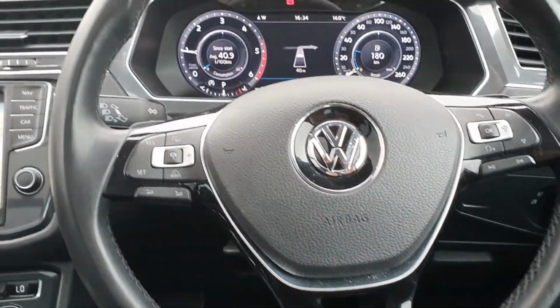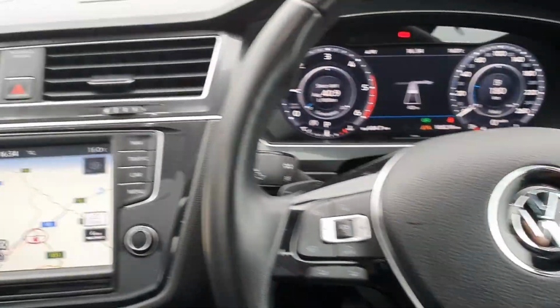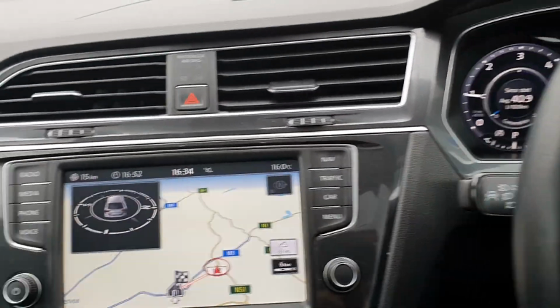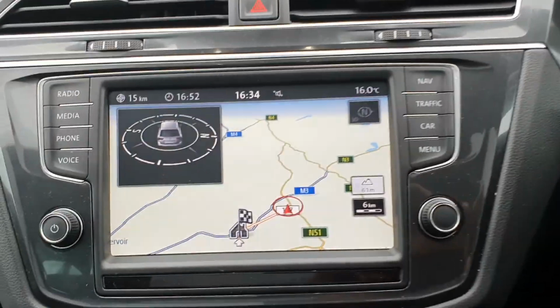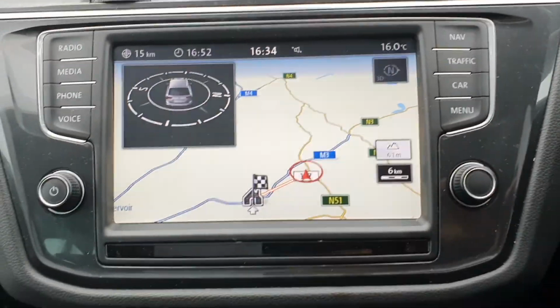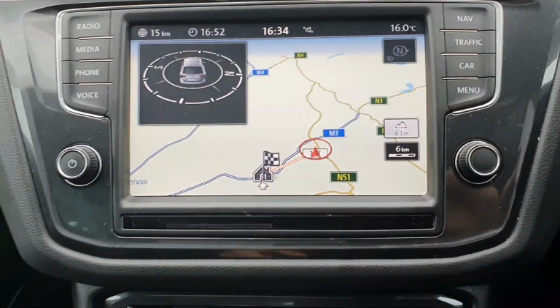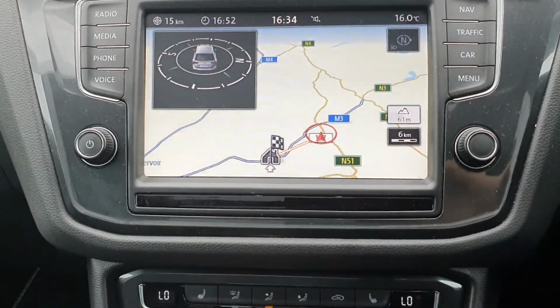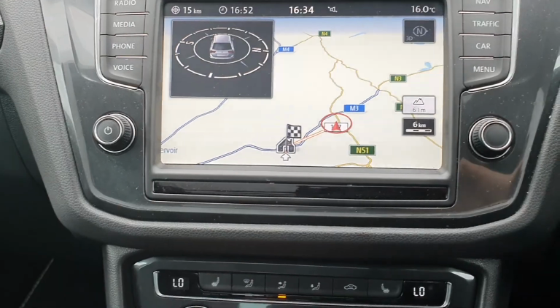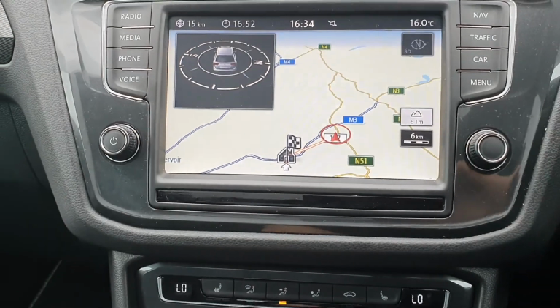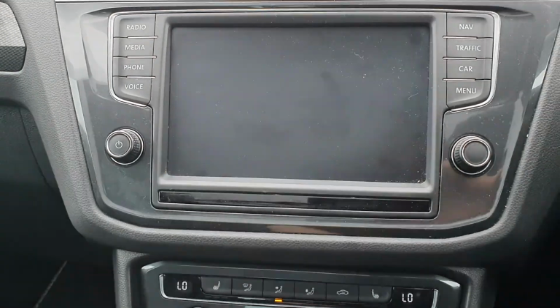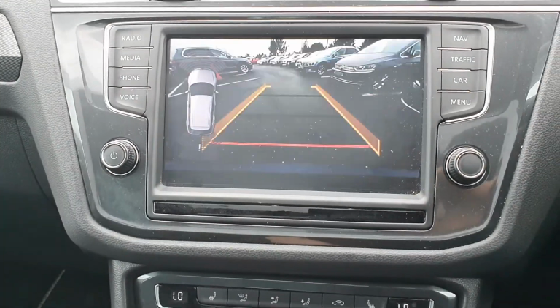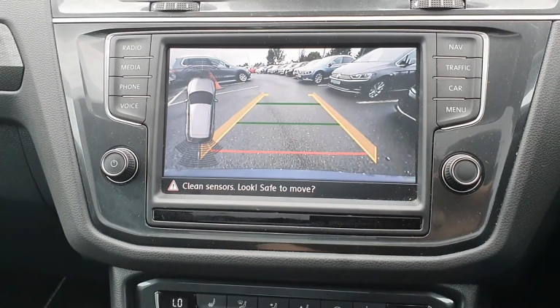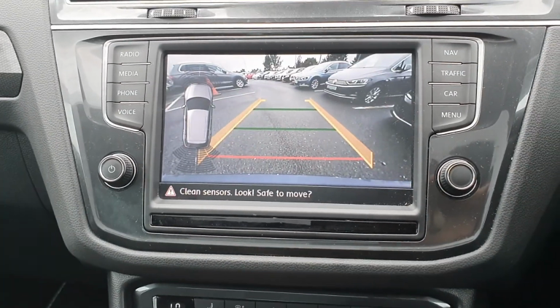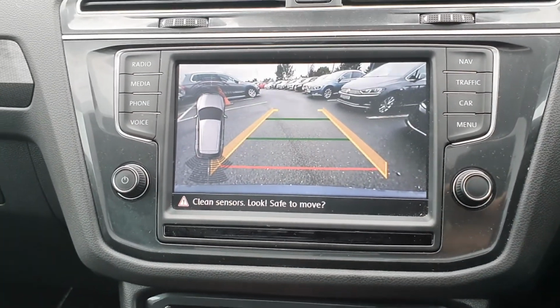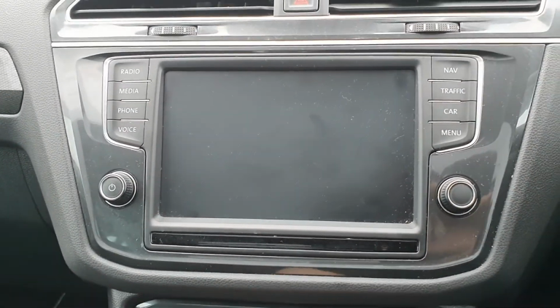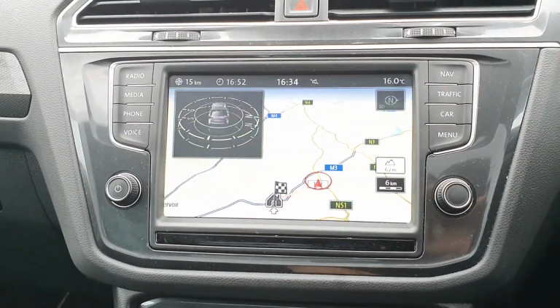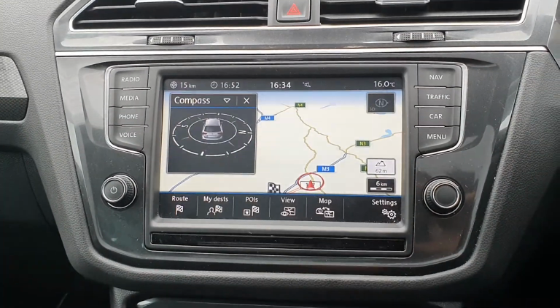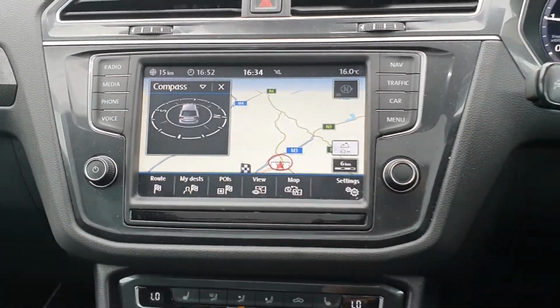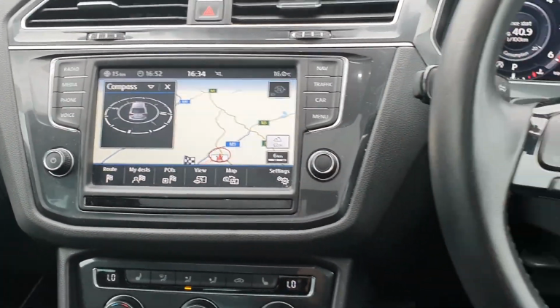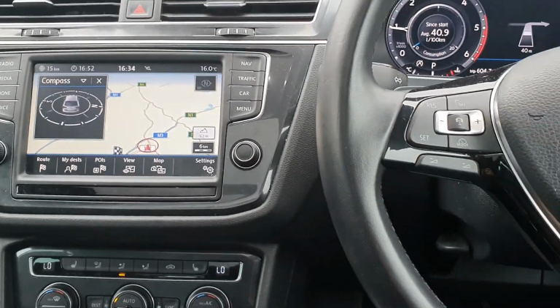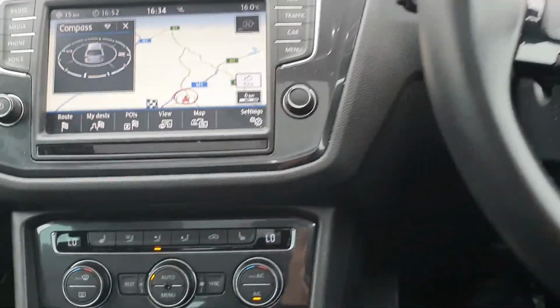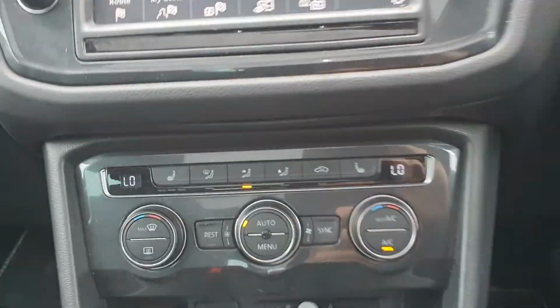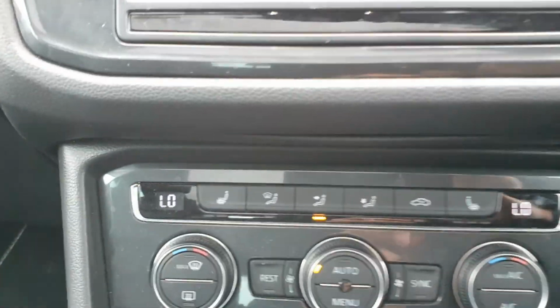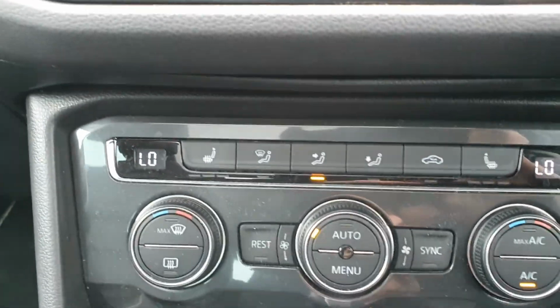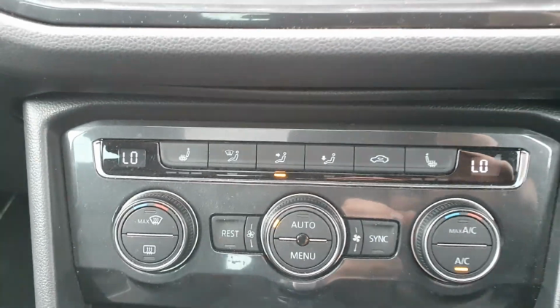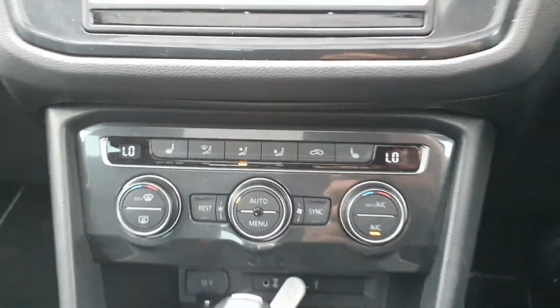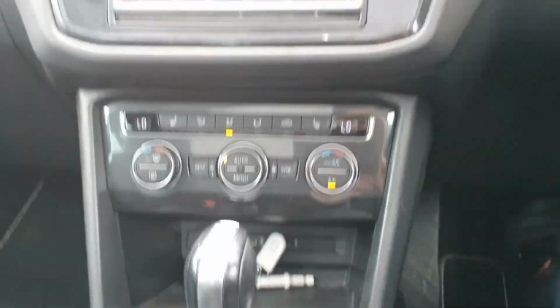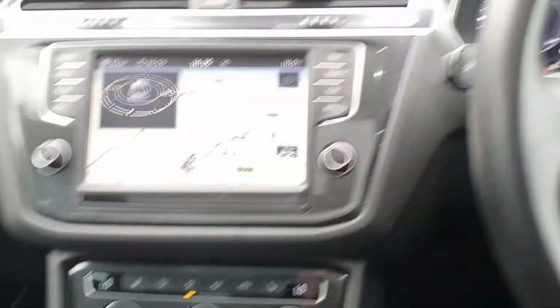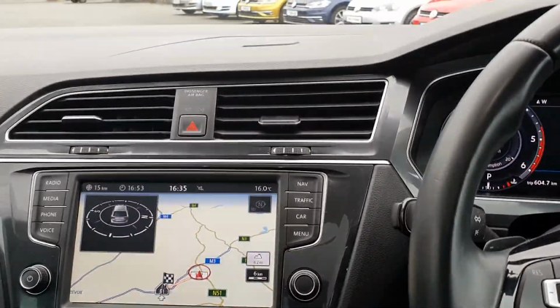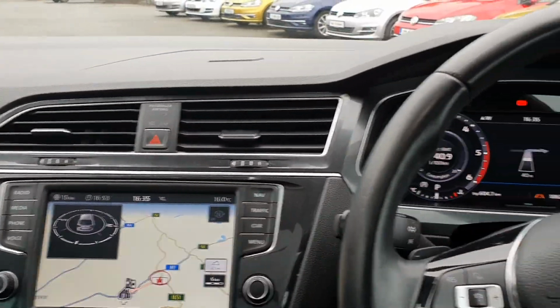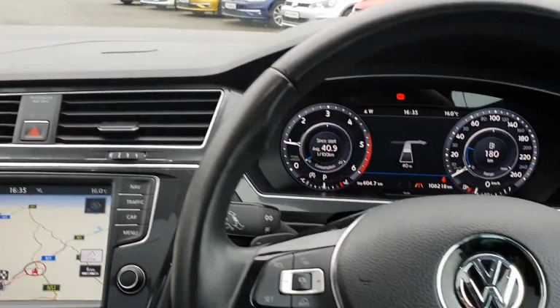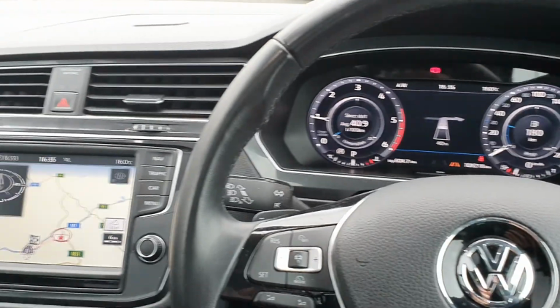Adaptive cruise control, satellite navigation, reversing camera, parking sensors all around, heated seats, dual climate control — just absolutely jammed full of extras.